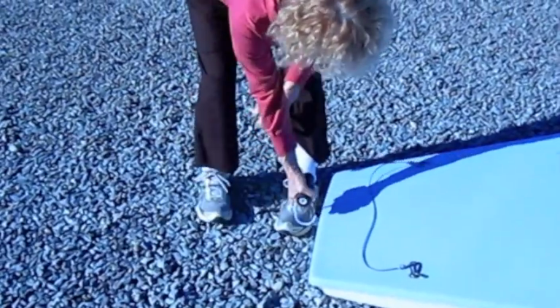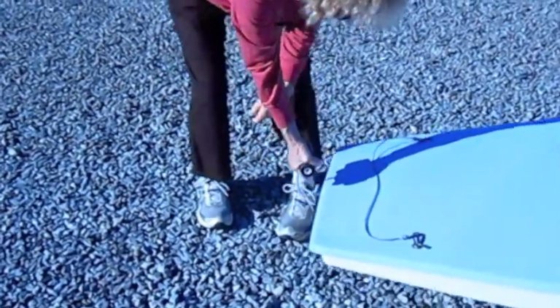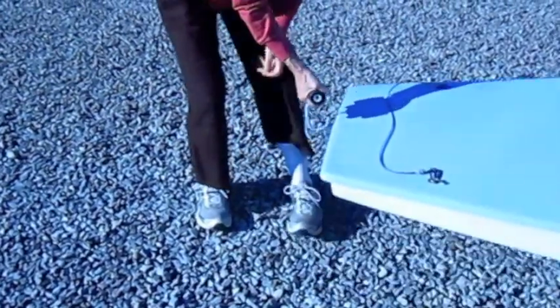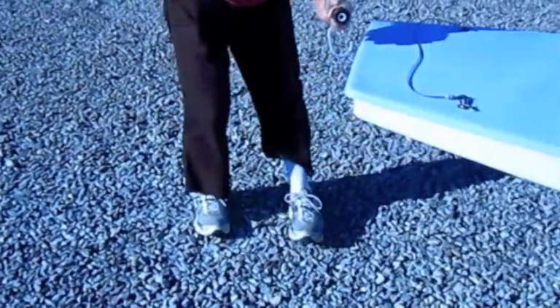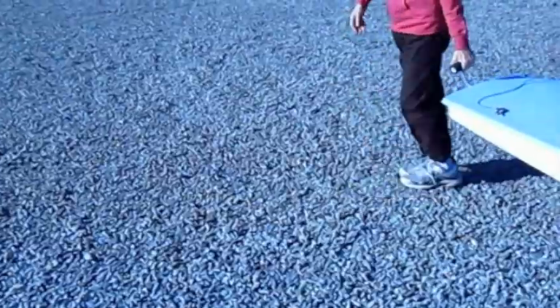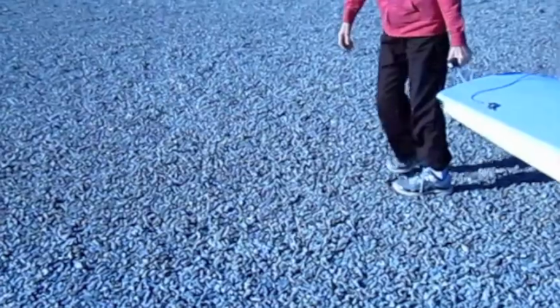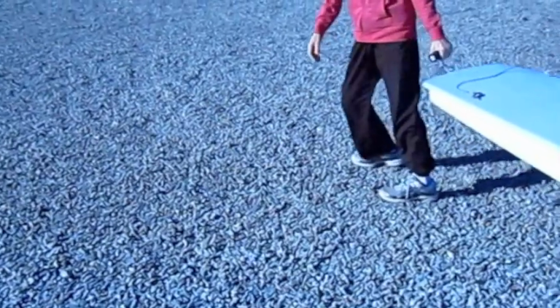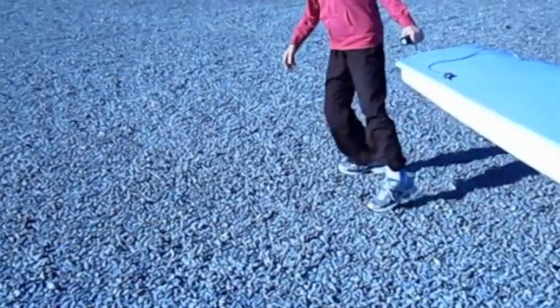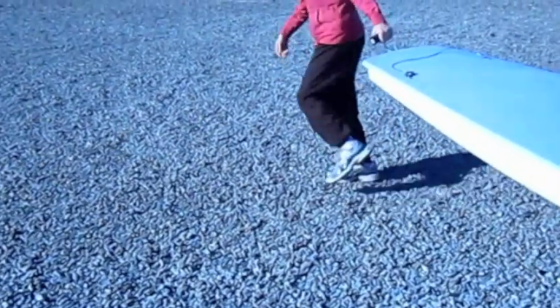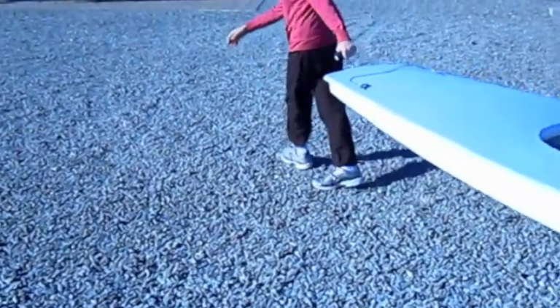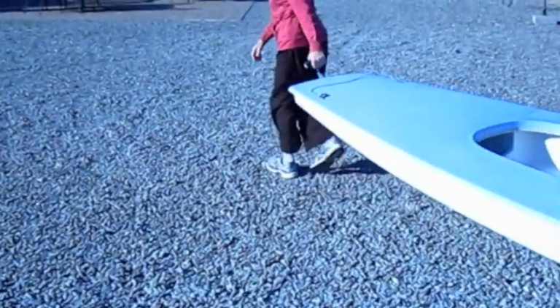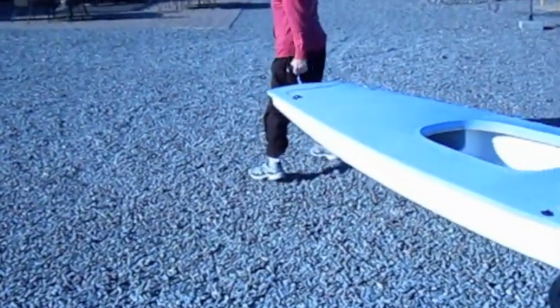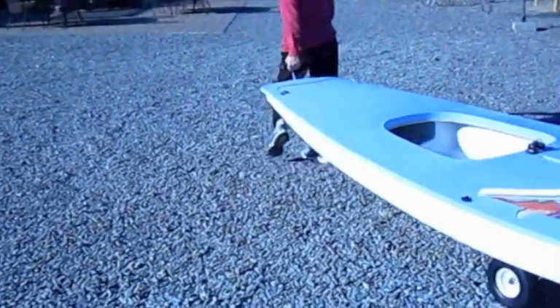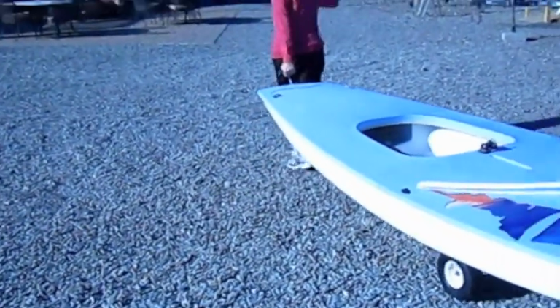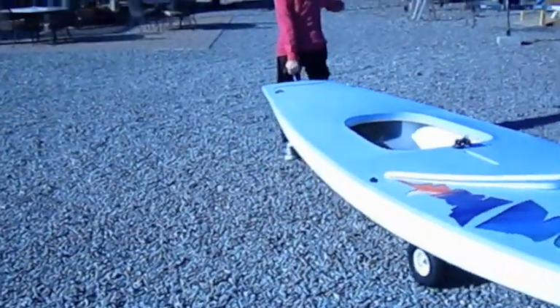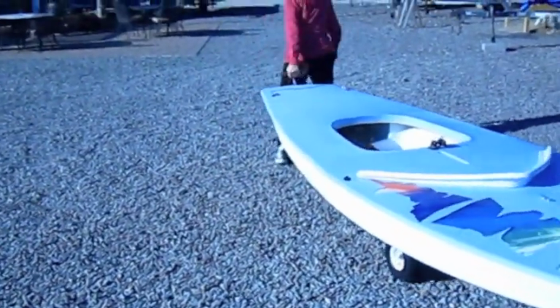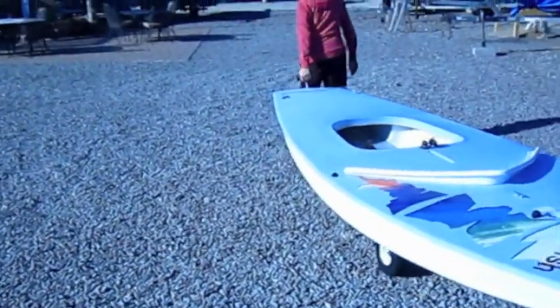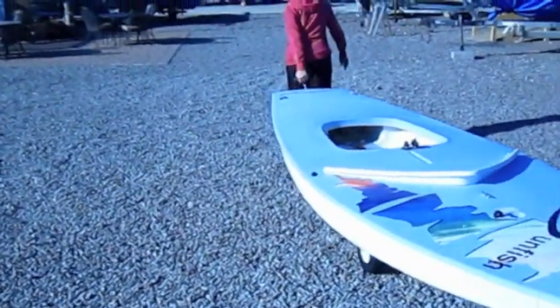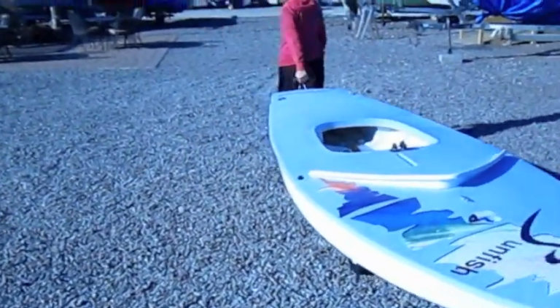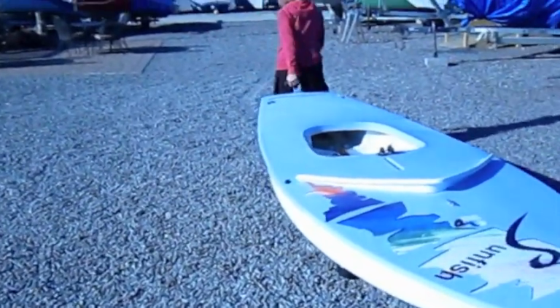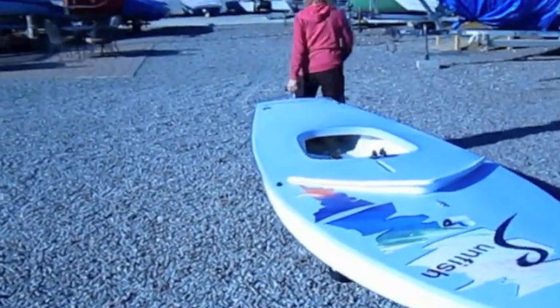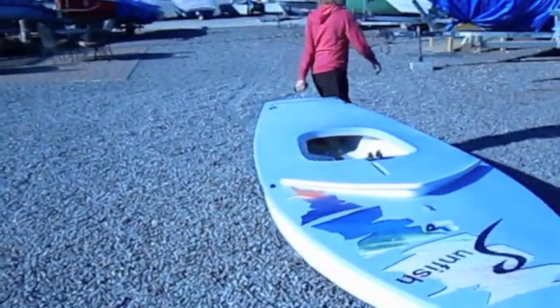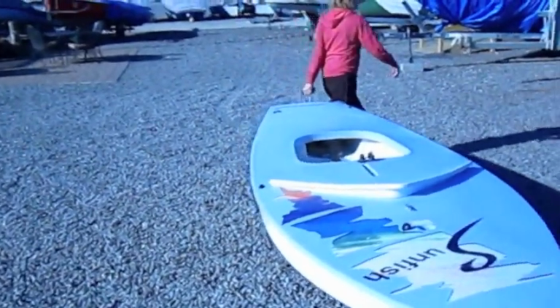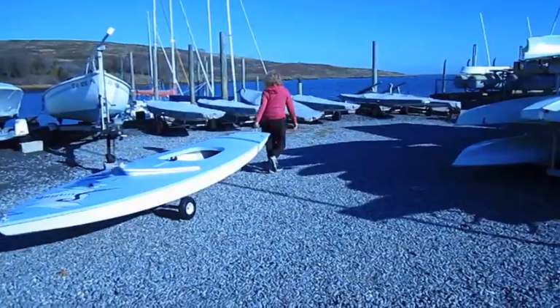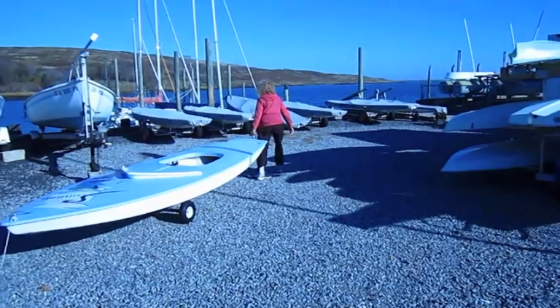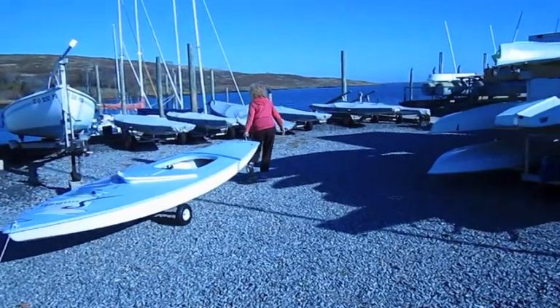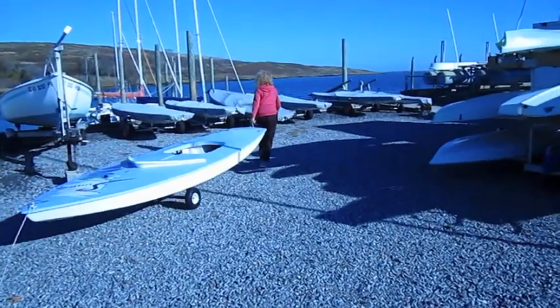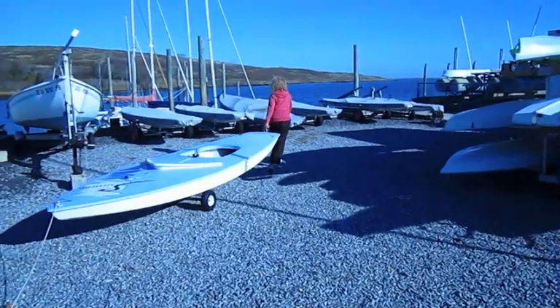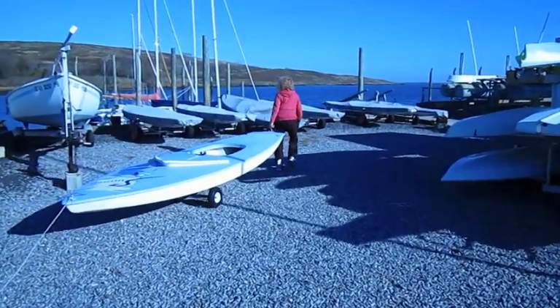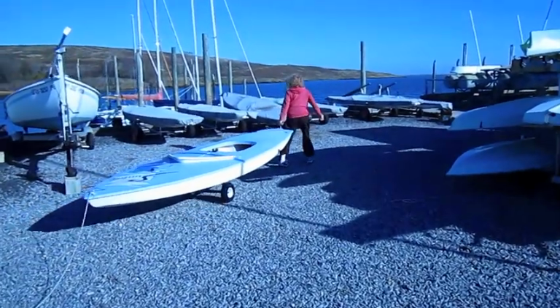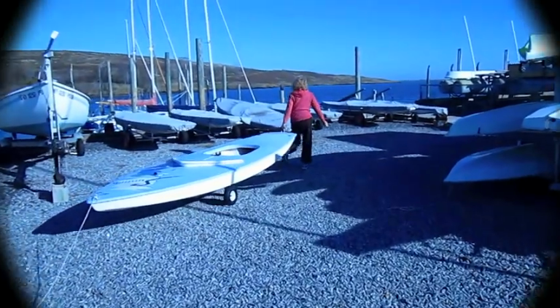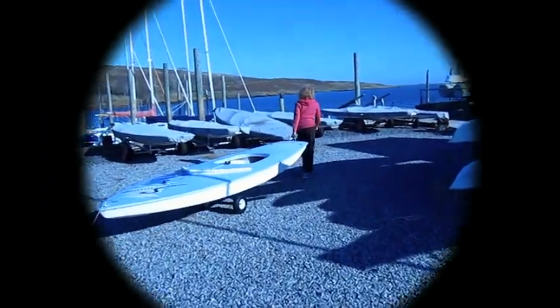You can take the hook, put it in the gudgeon and wheel it away, right to the water. And then you put the mast on.